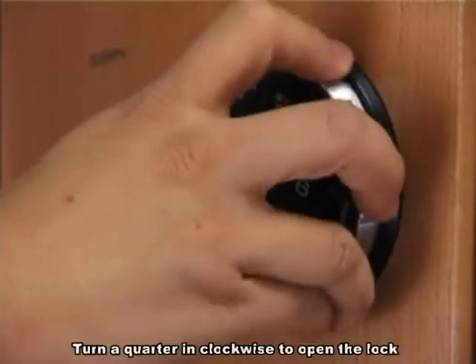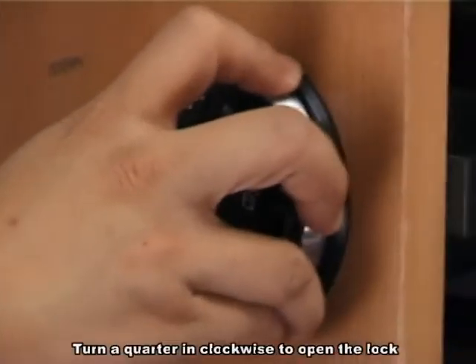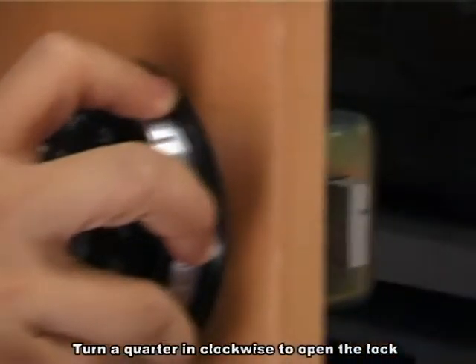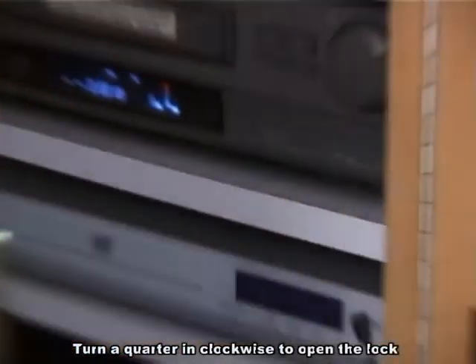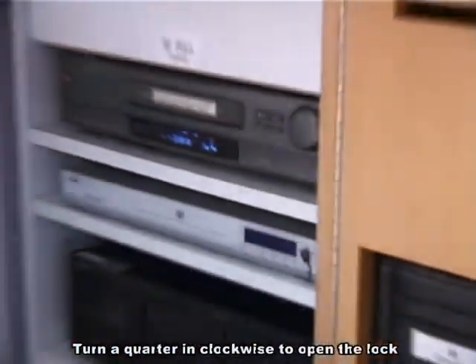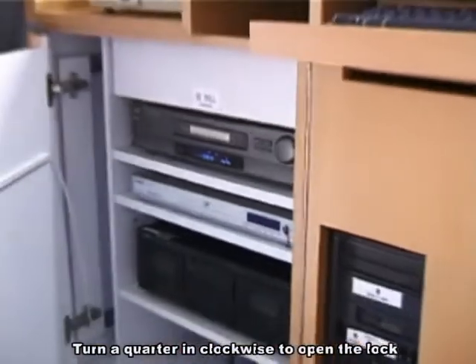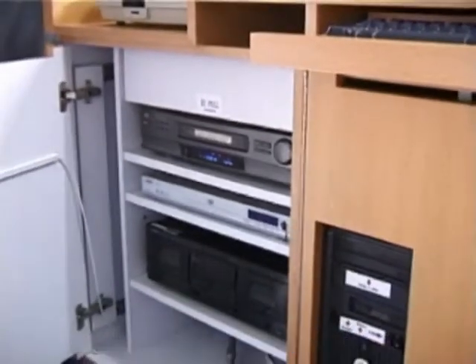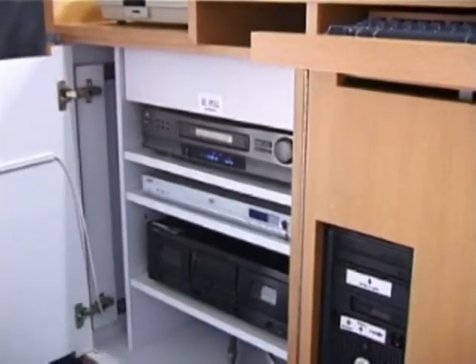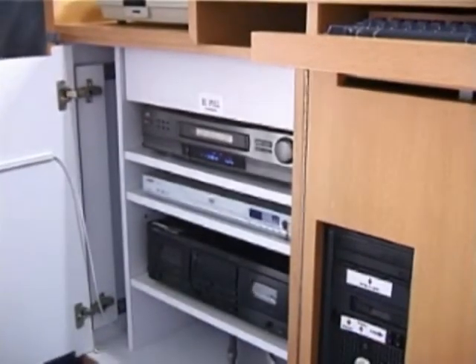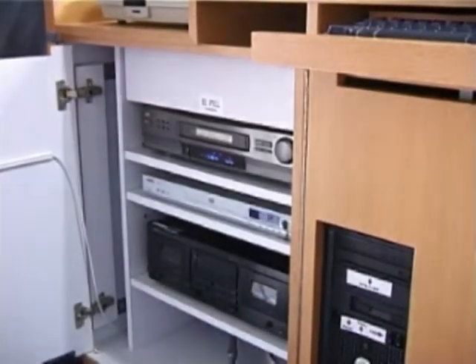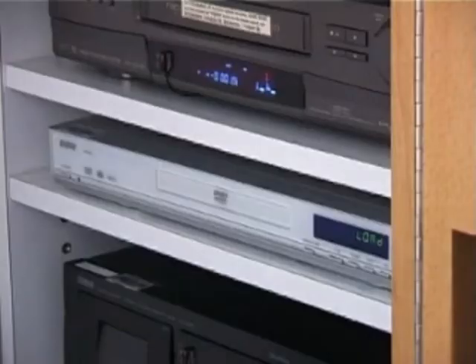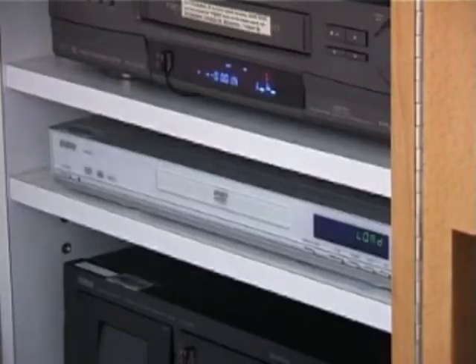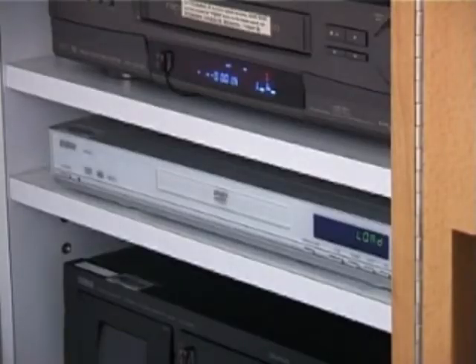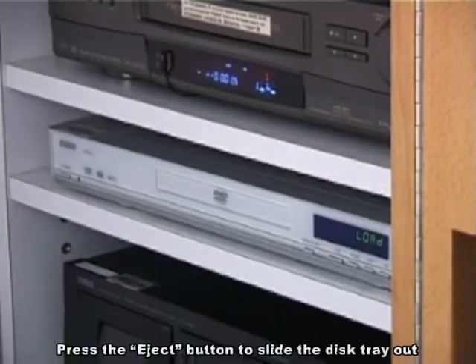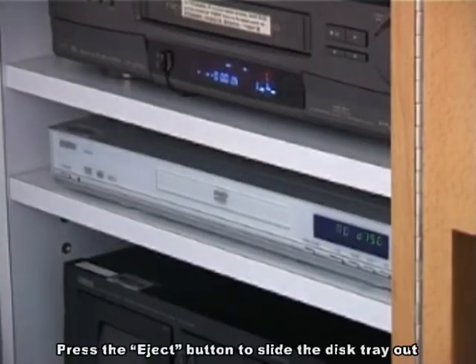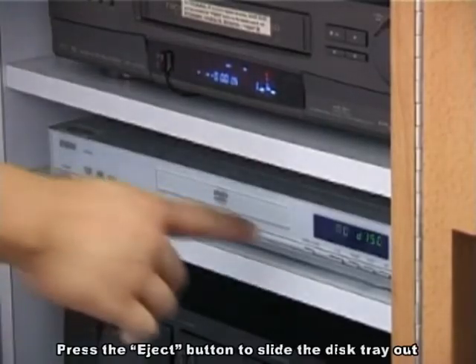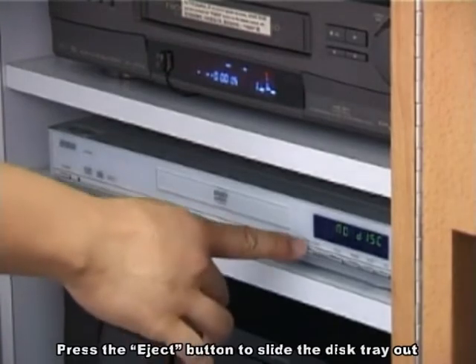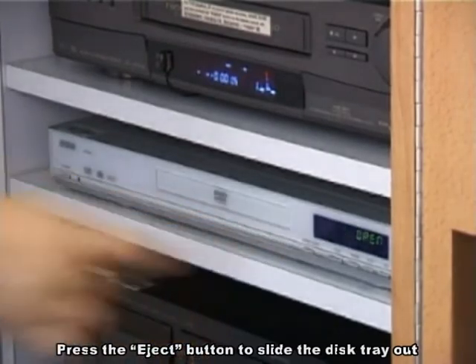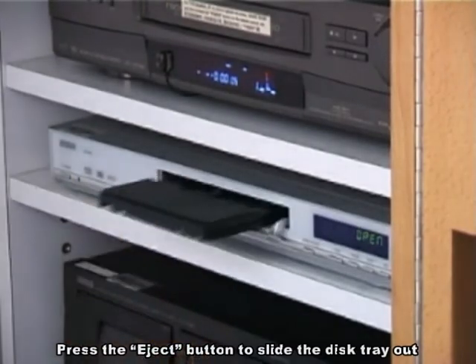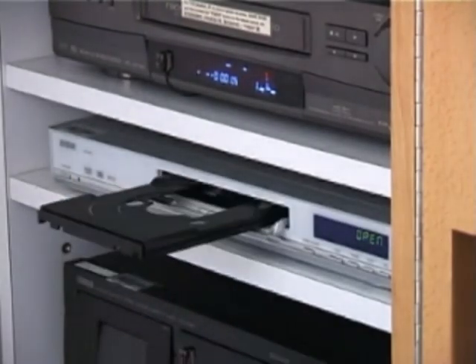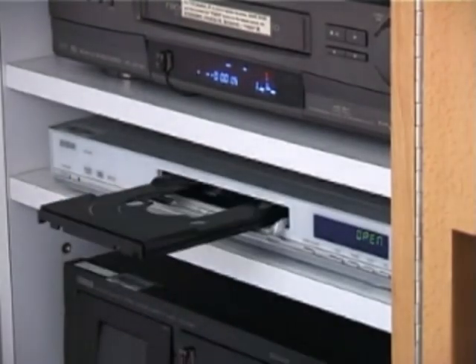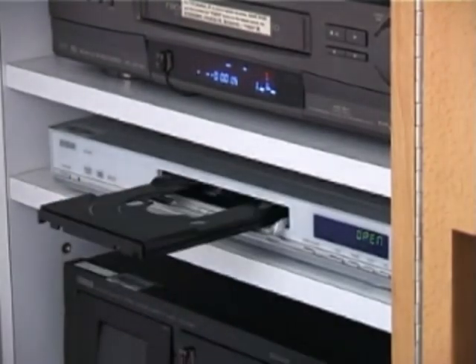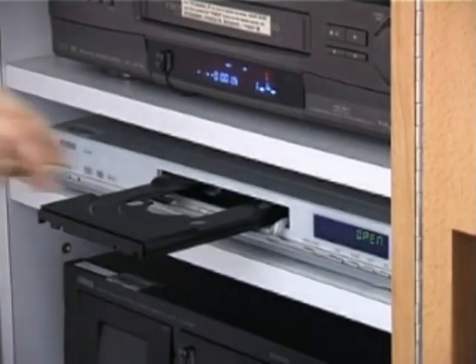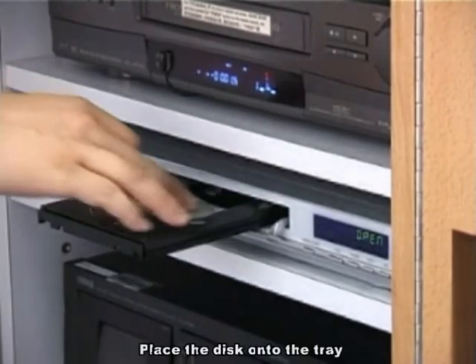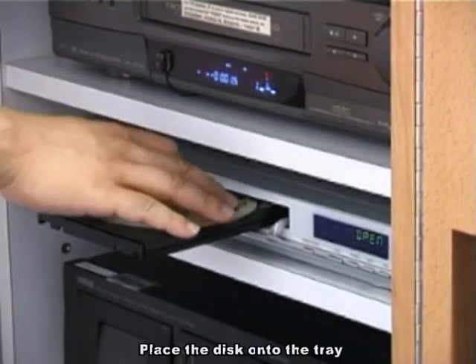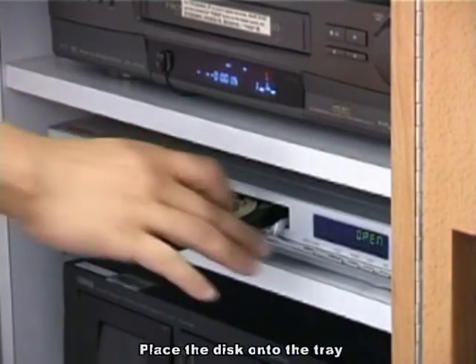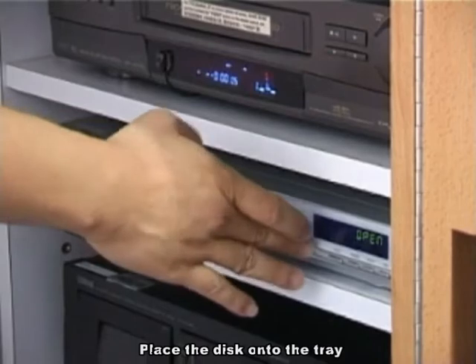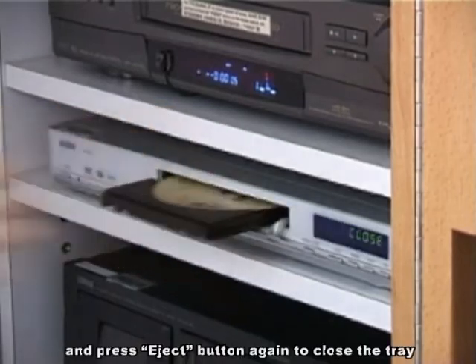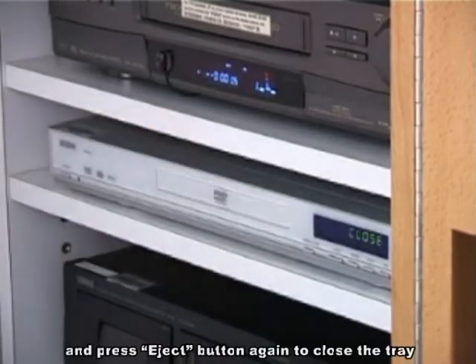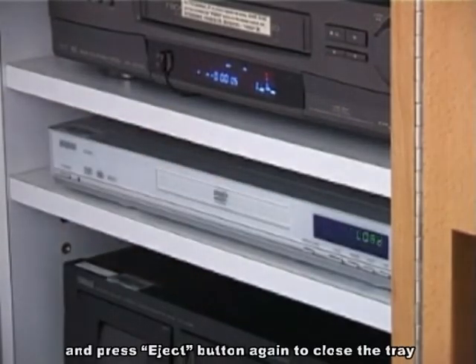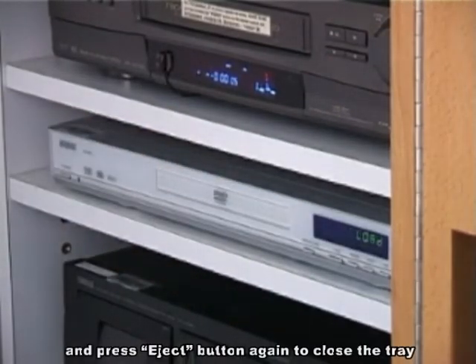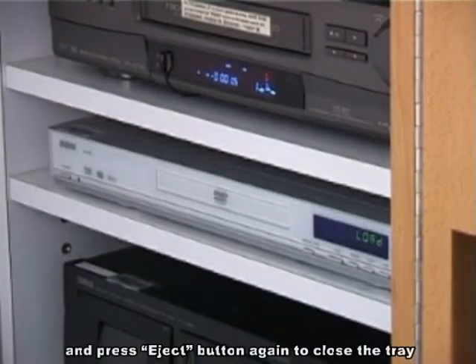Turn the quadrant in quadpipes to open the lock. Press the eject button to slide the disk tray out. Place the disk onto the tray and press the eject button again to close the tray.